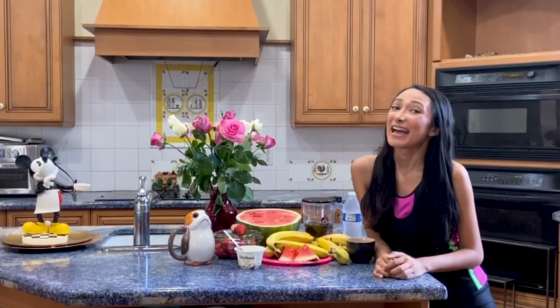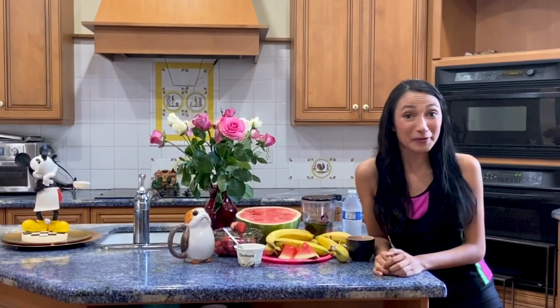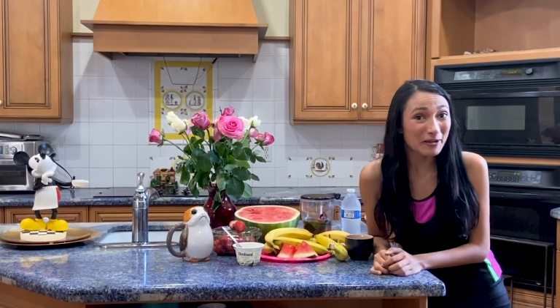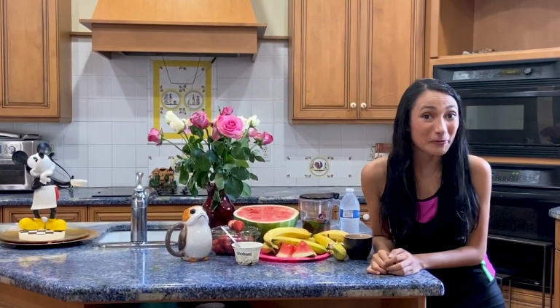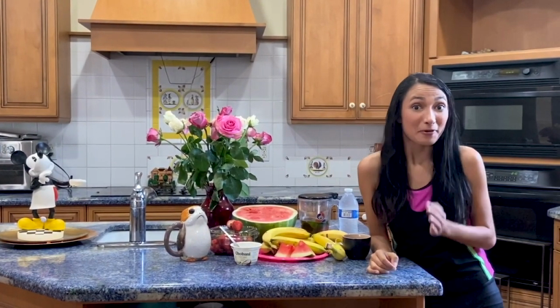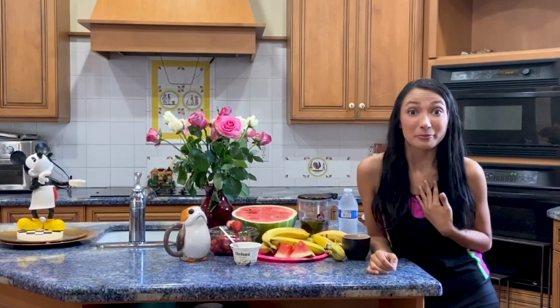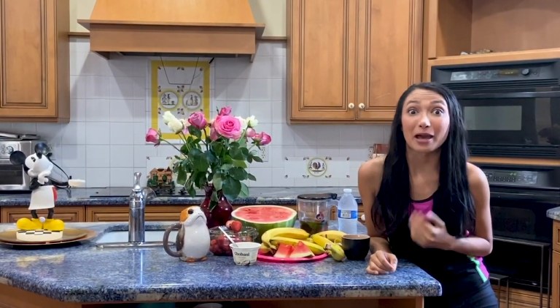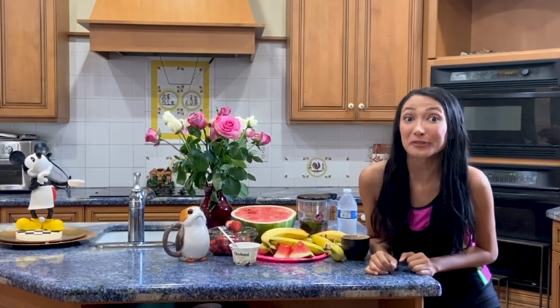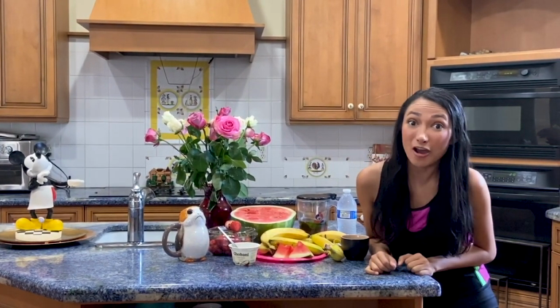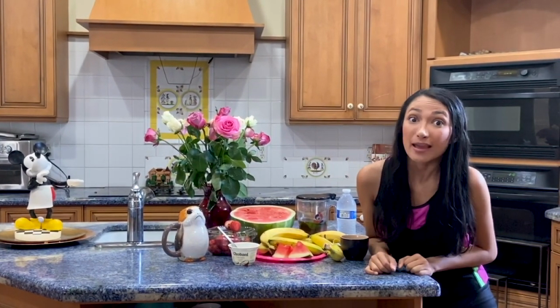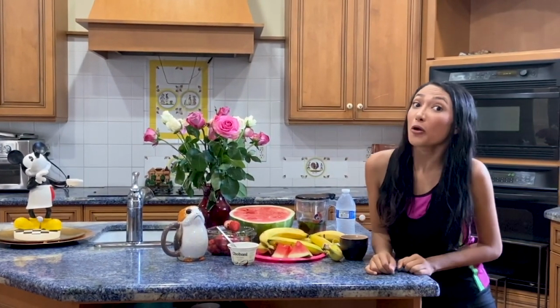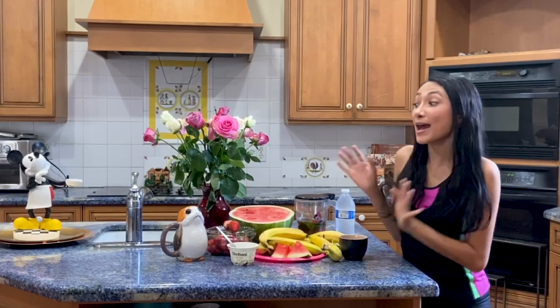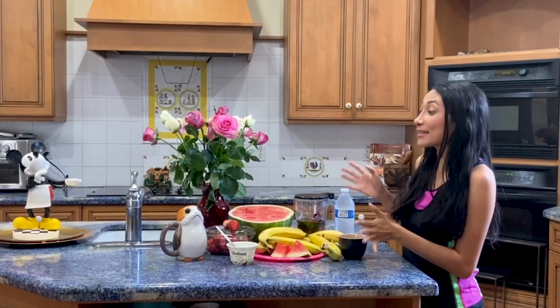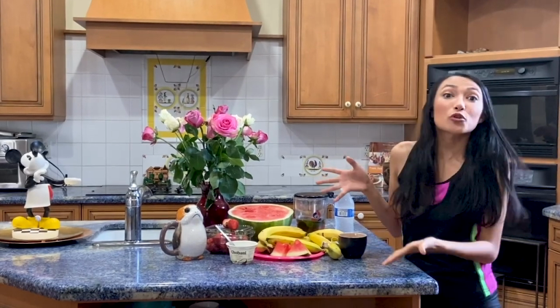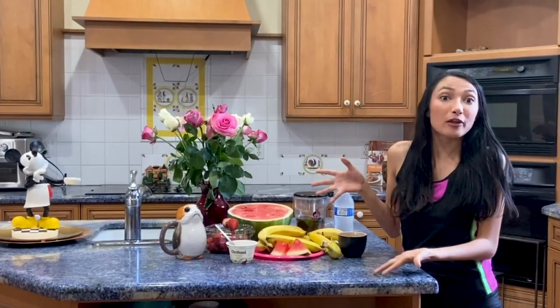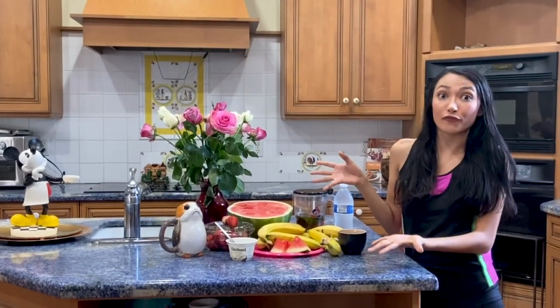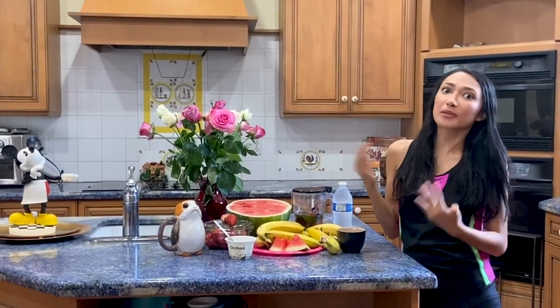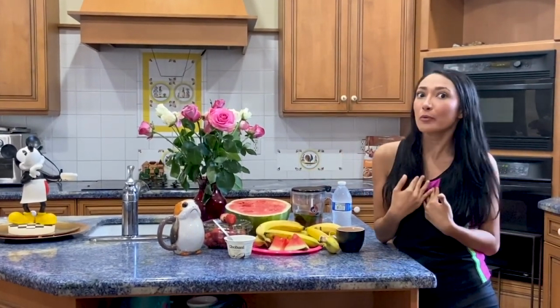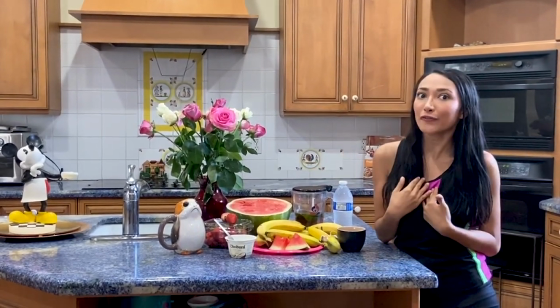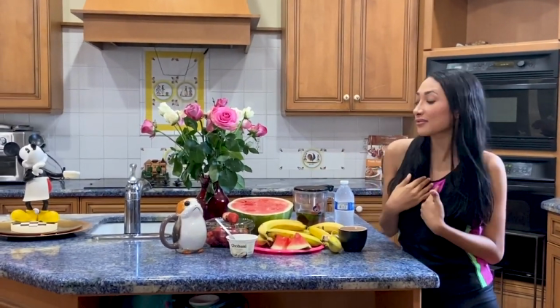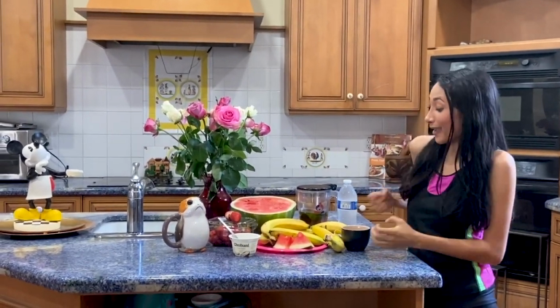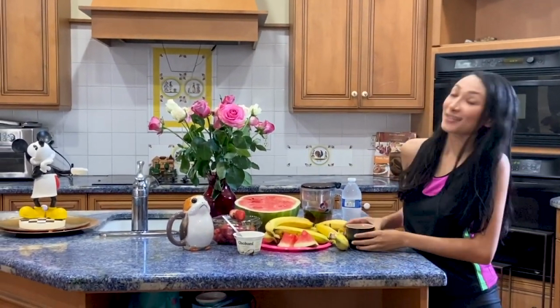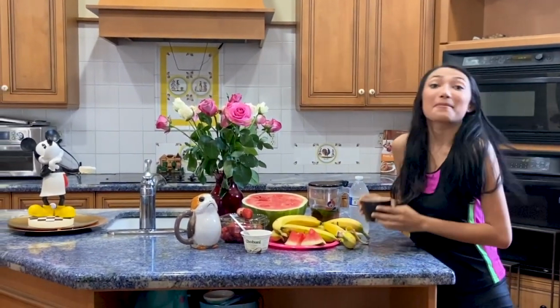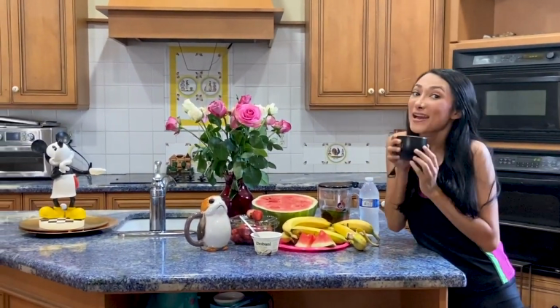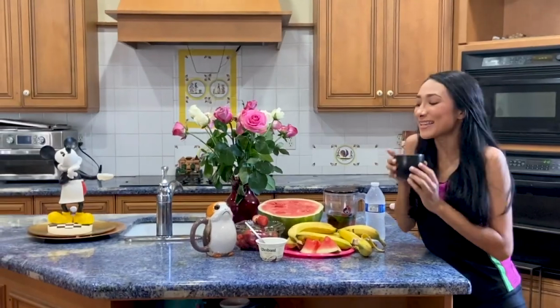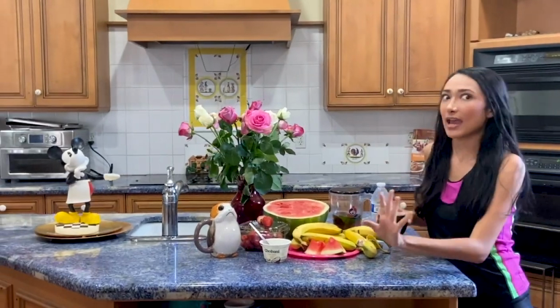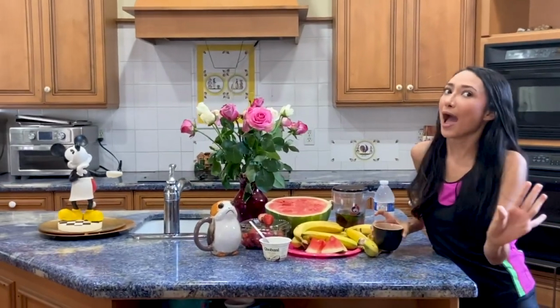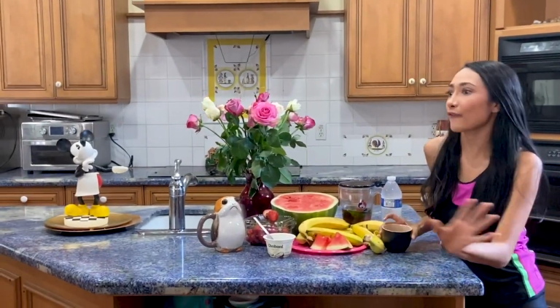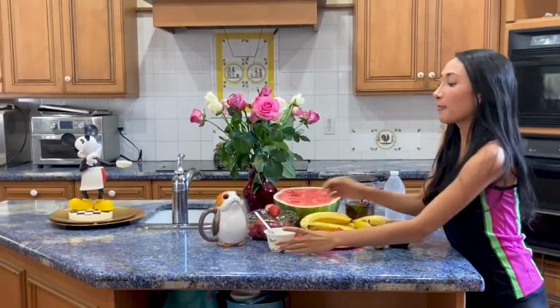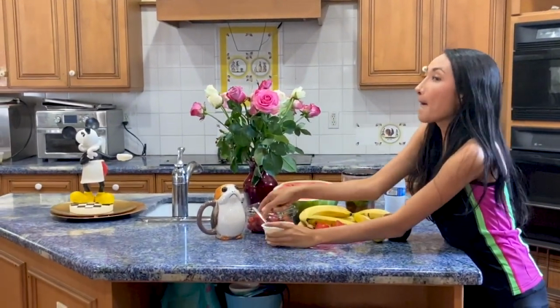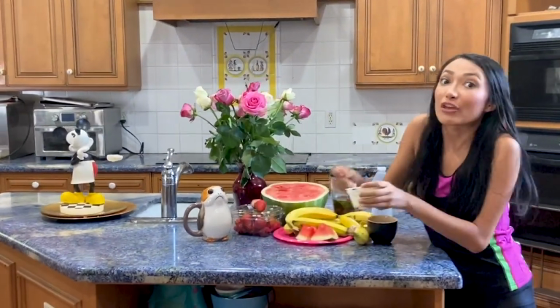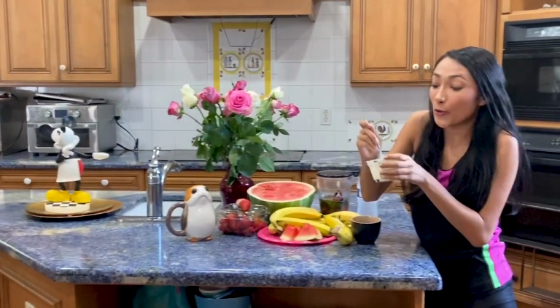Every morning I'm really hungry, so I have to eat this nutritious breakfast with fruits because I really like fruits, and my tea, and I can't forget about my favorite yogurt.